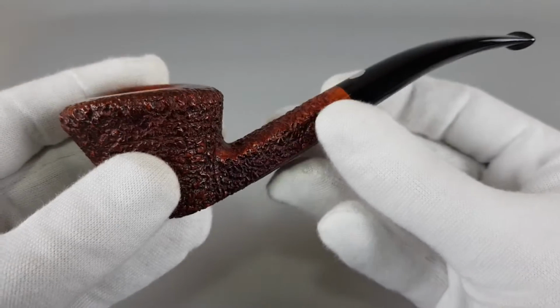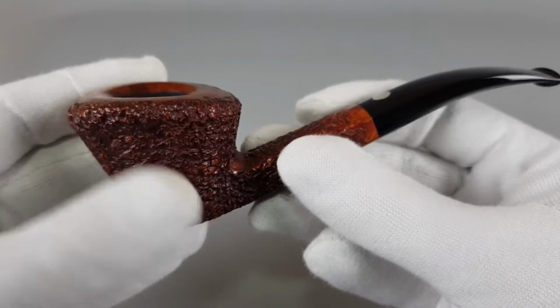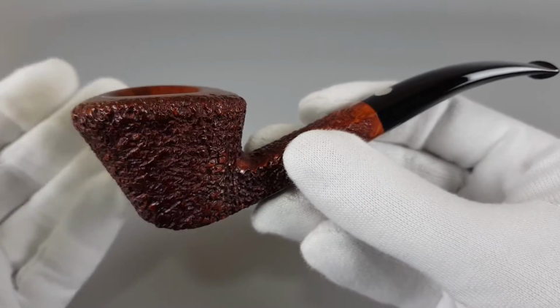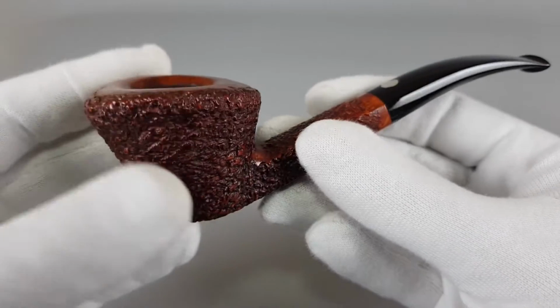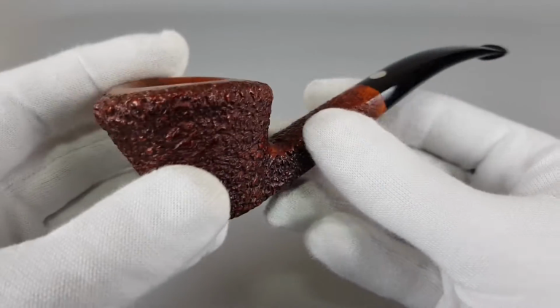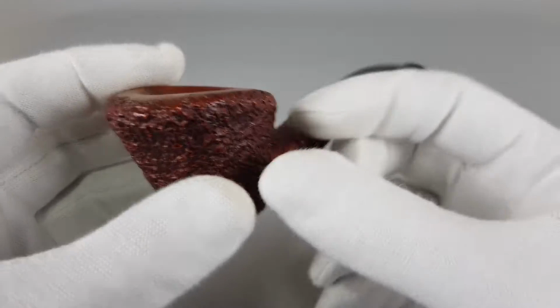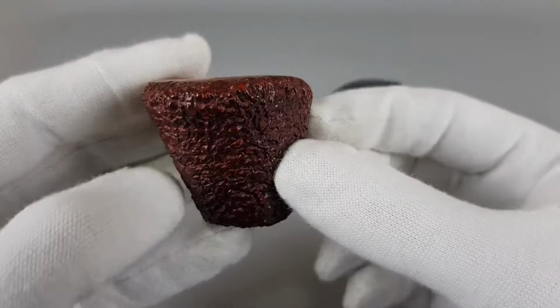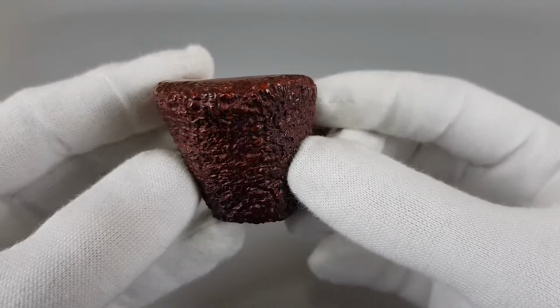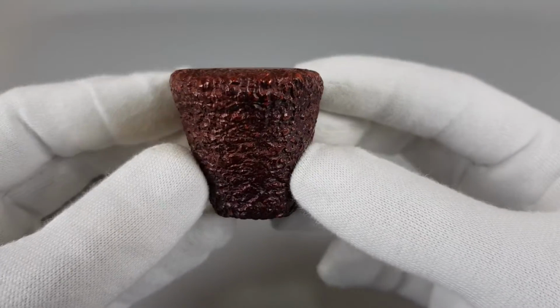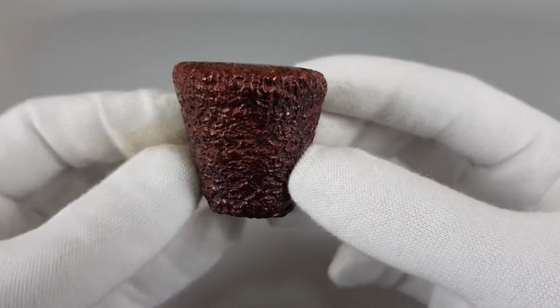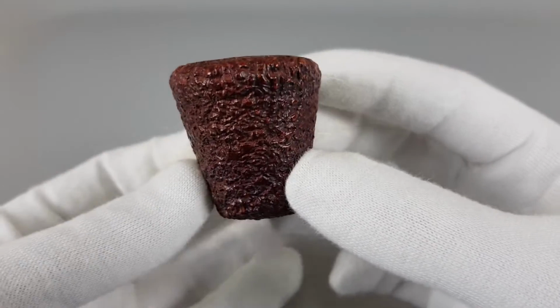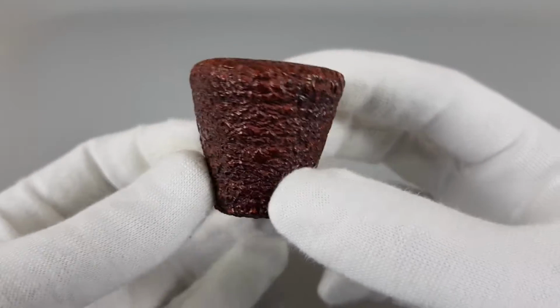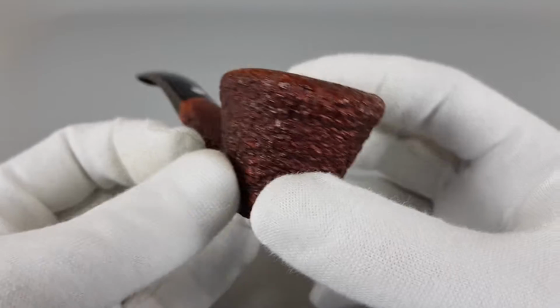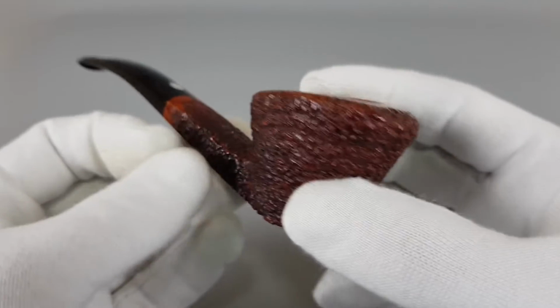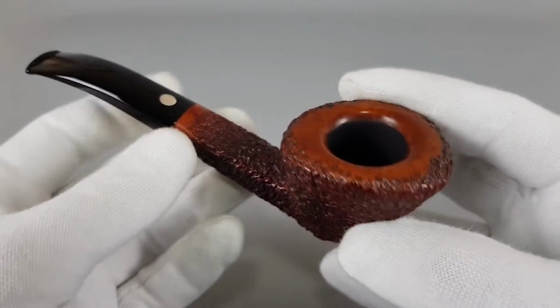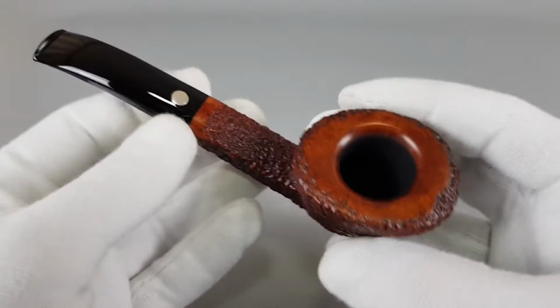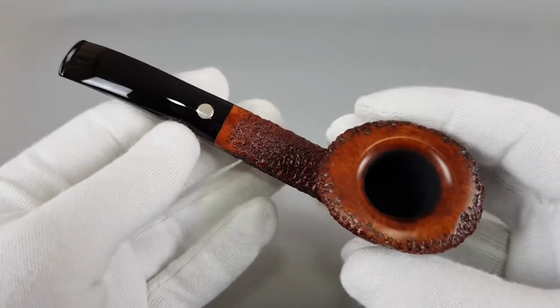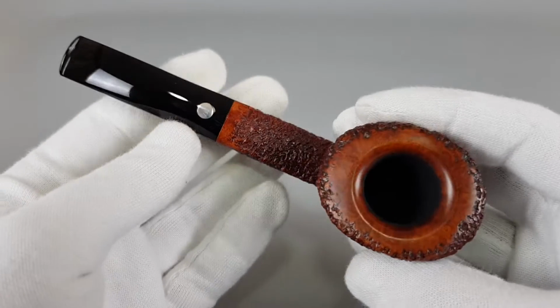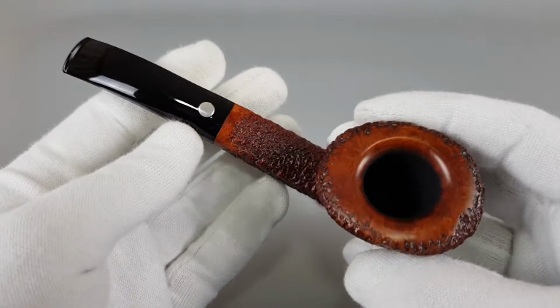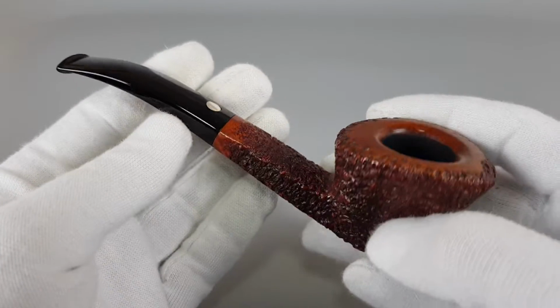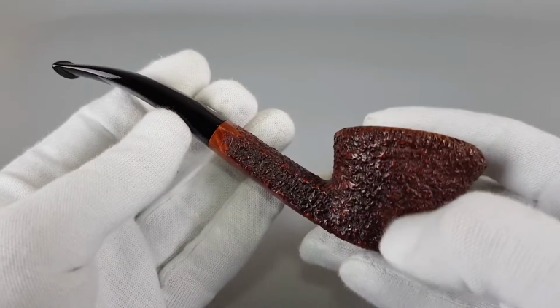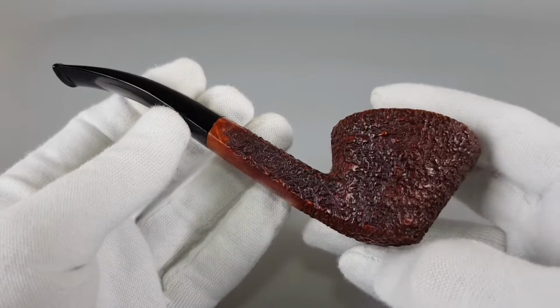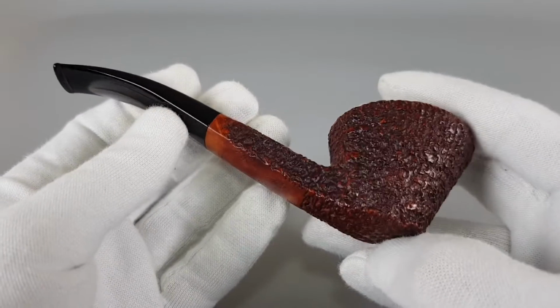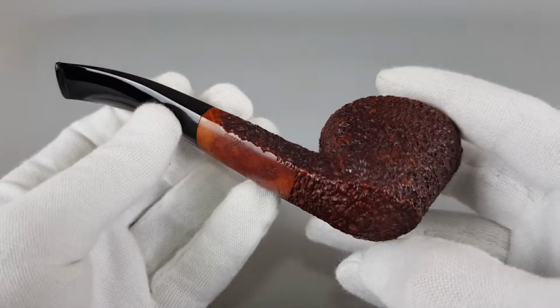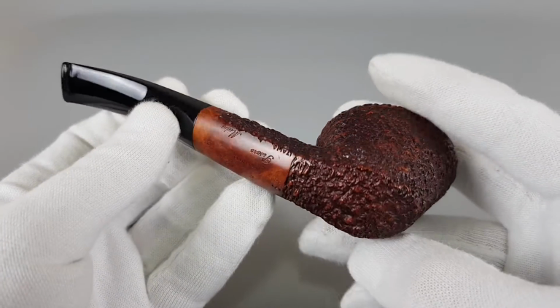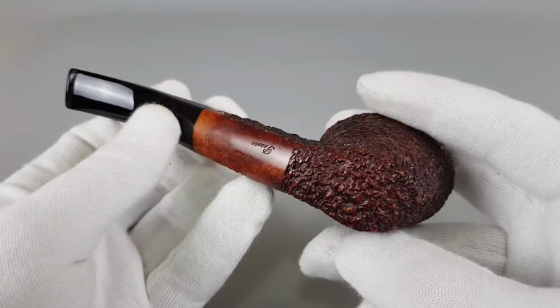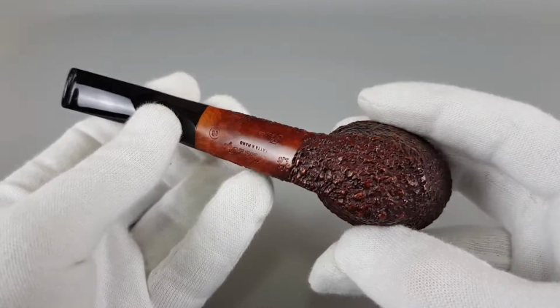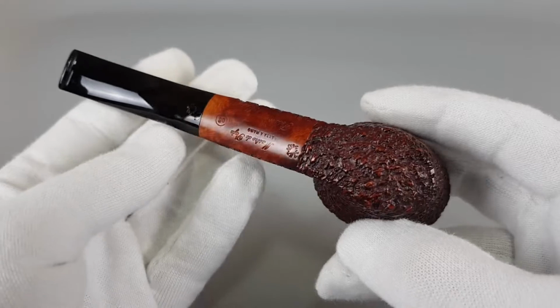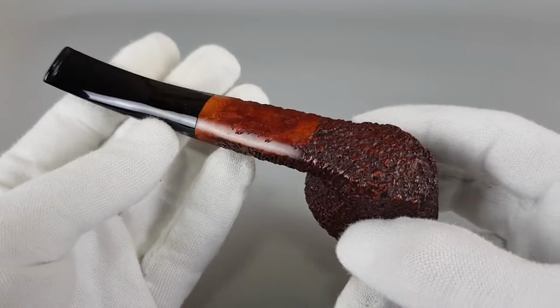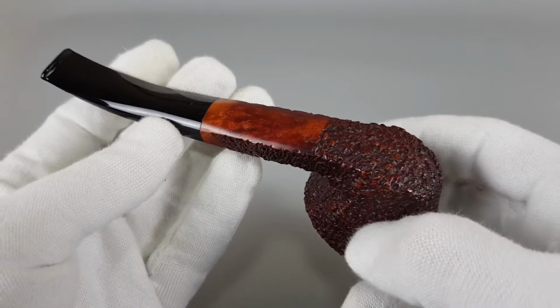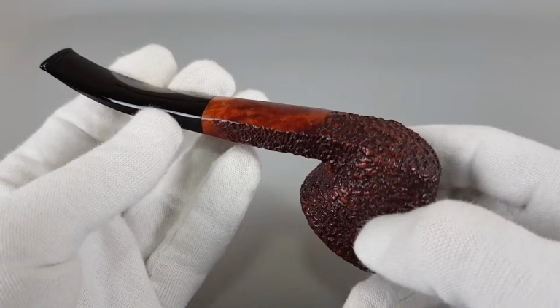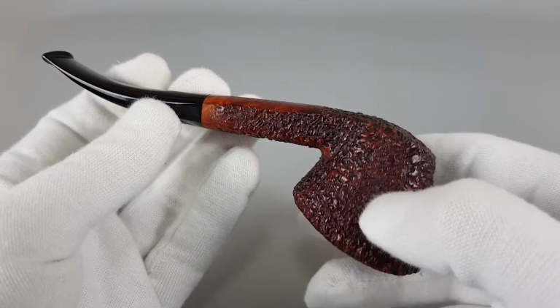It's quite pleasant to hold and just feels elegant. So it's not just that the pipe looks good — it actually feels good as well.